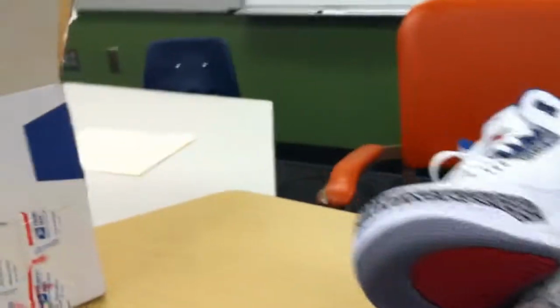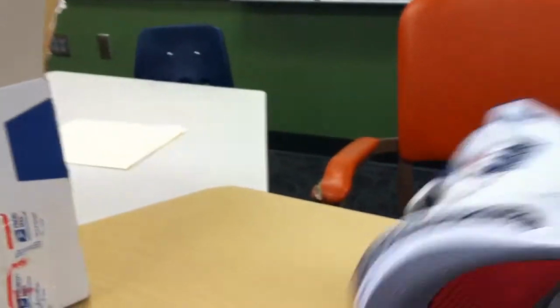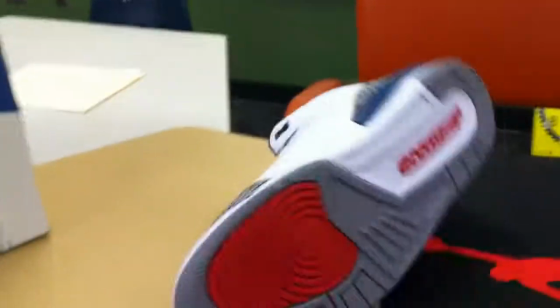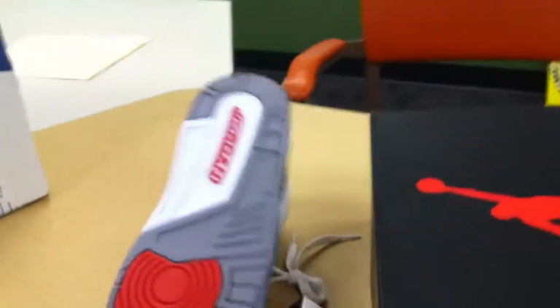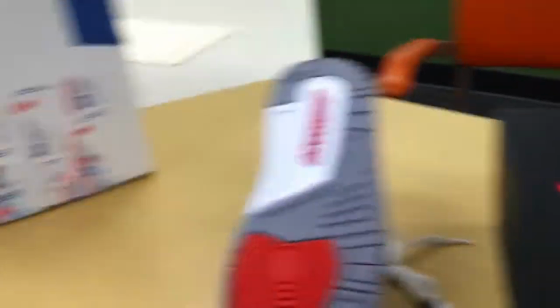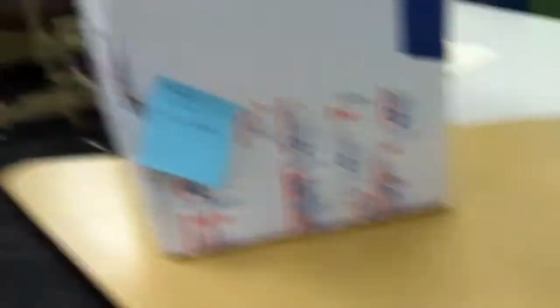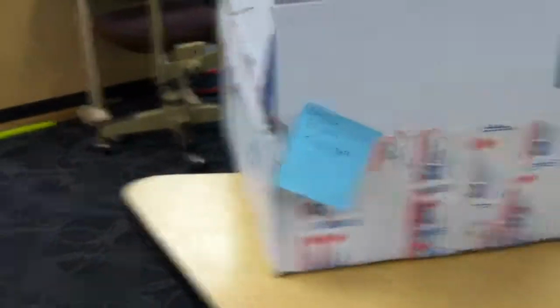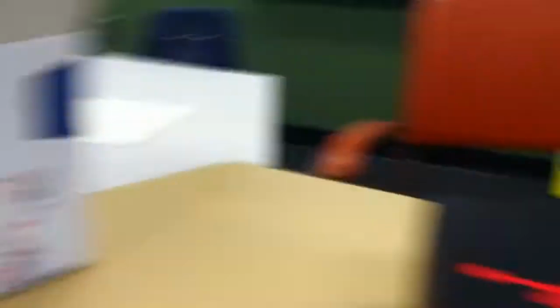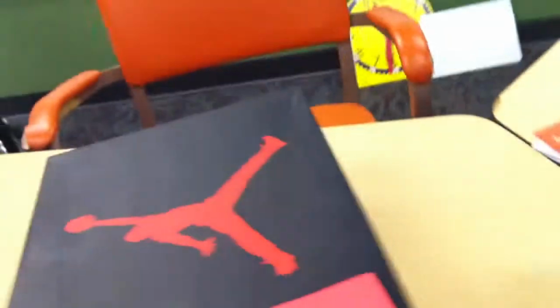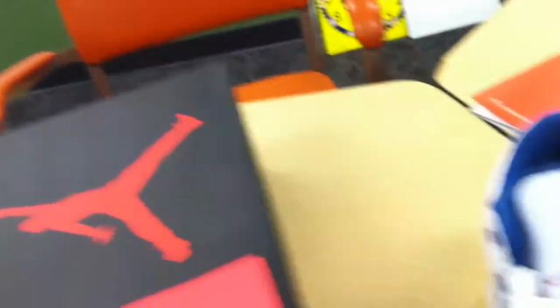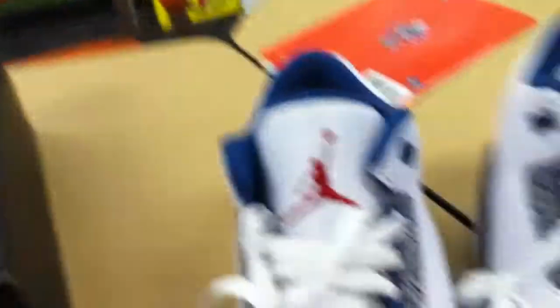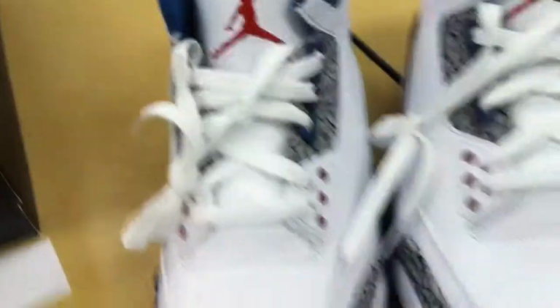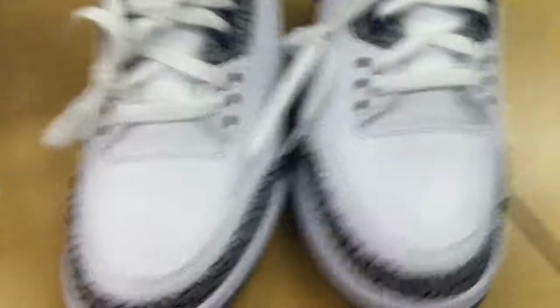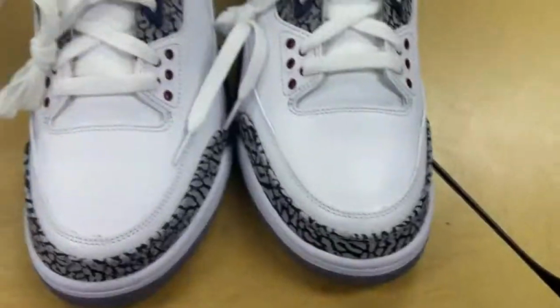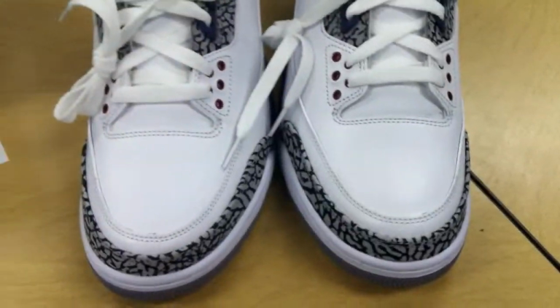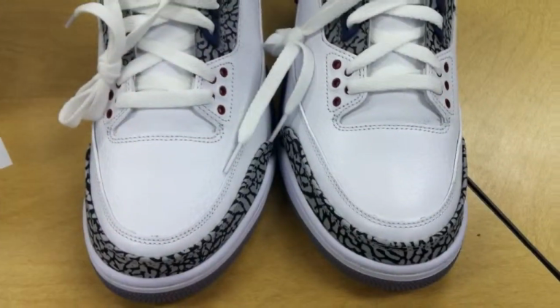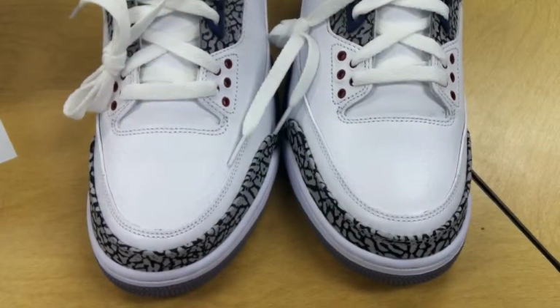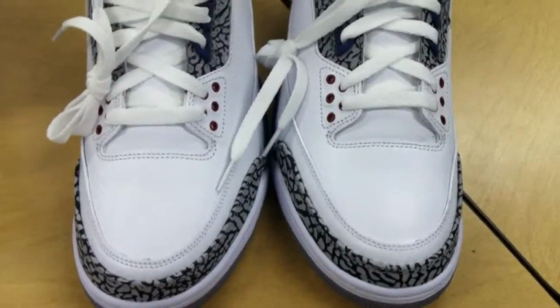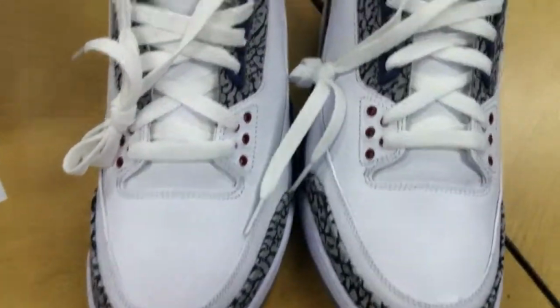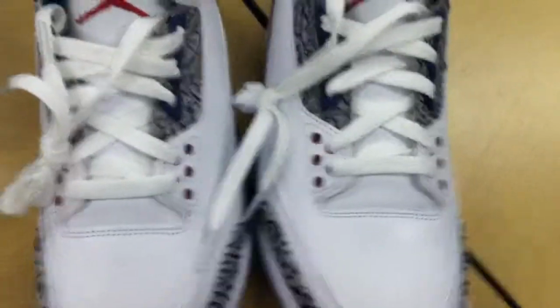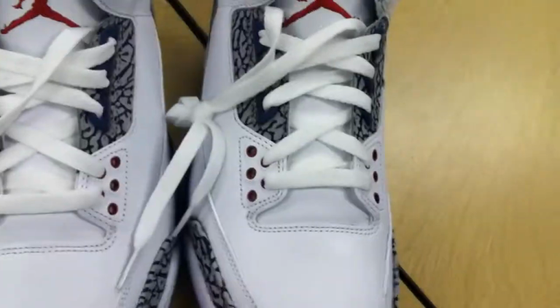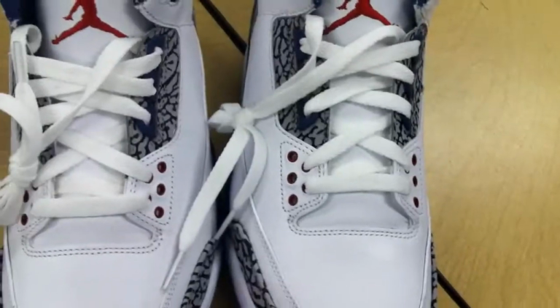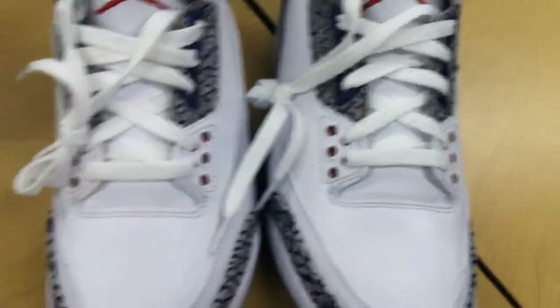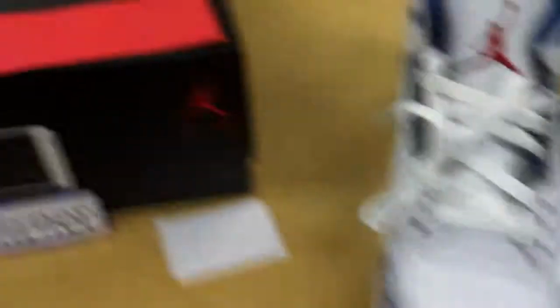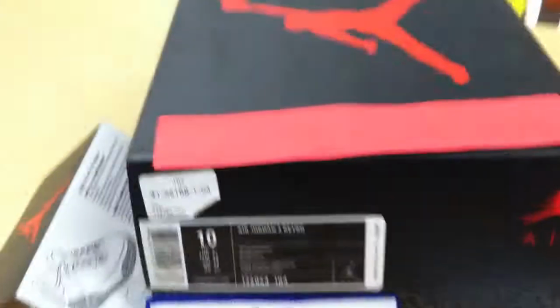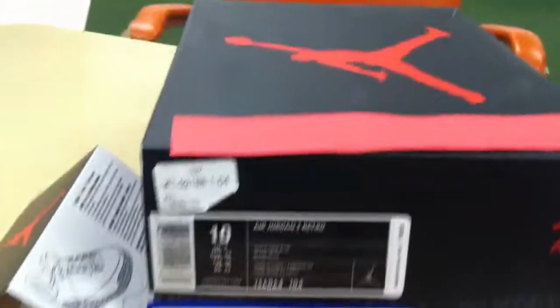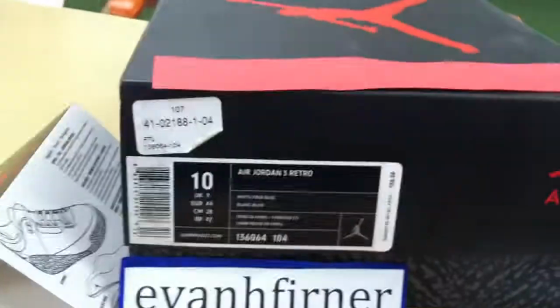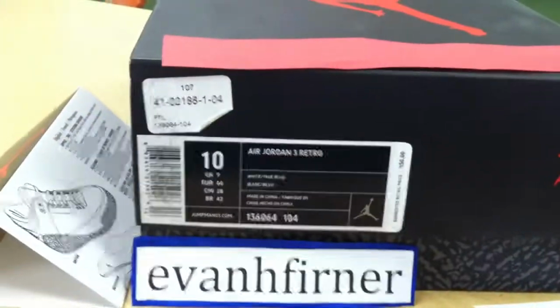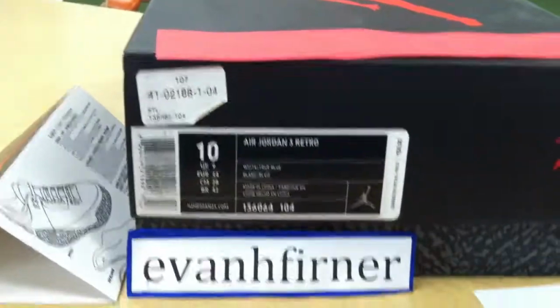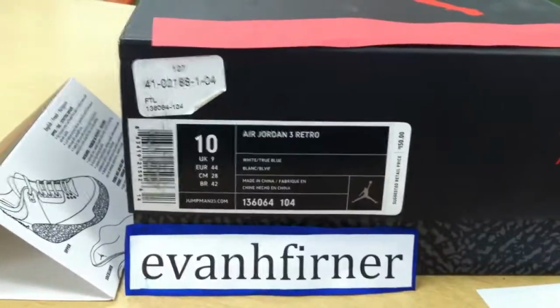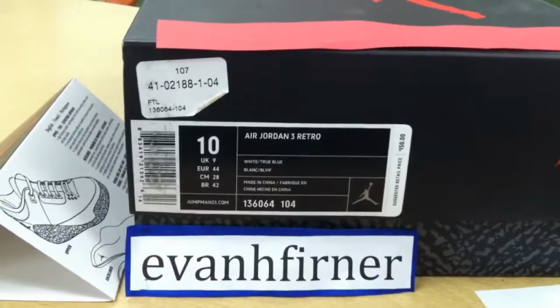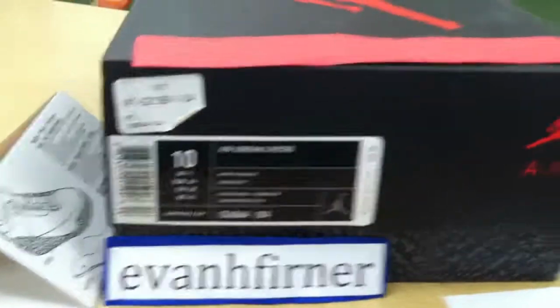Let's start with the toe box. As you can see here on these True Blues, there's absolutely no creases. I'll show you a picture of the box right there.